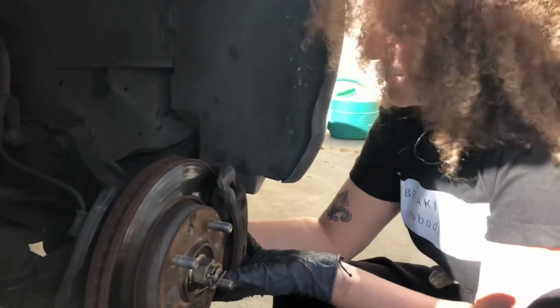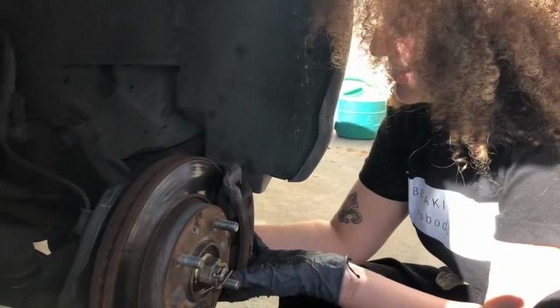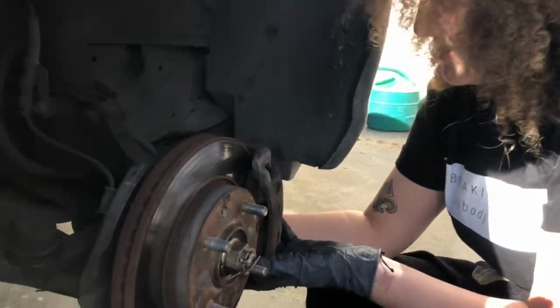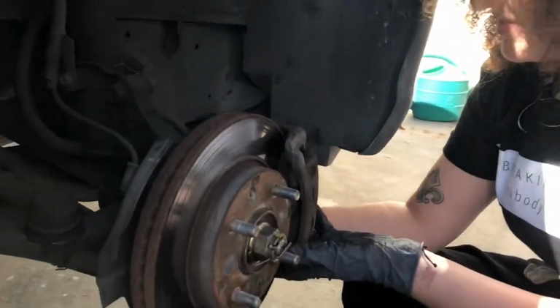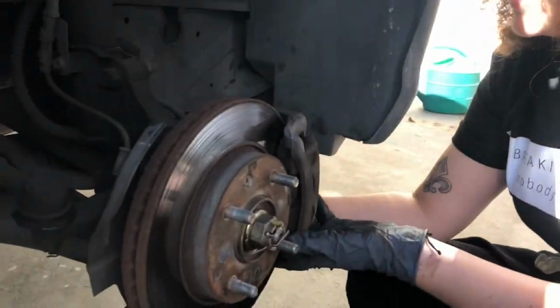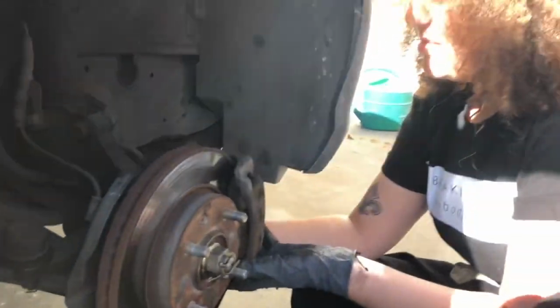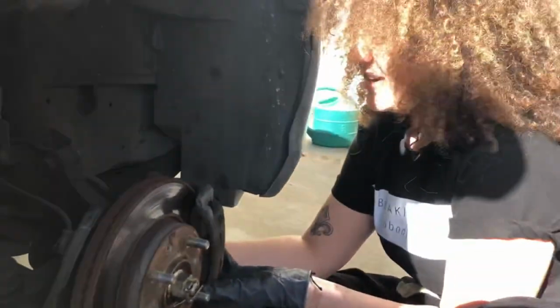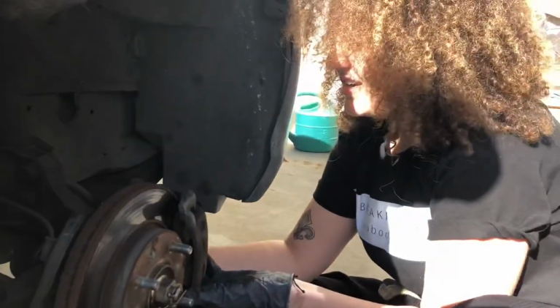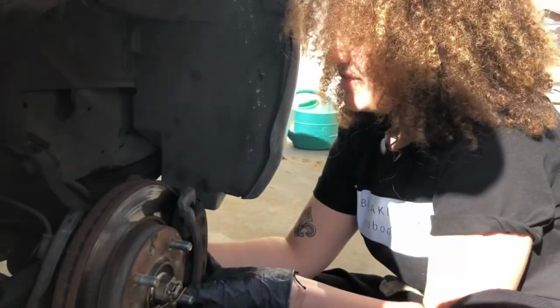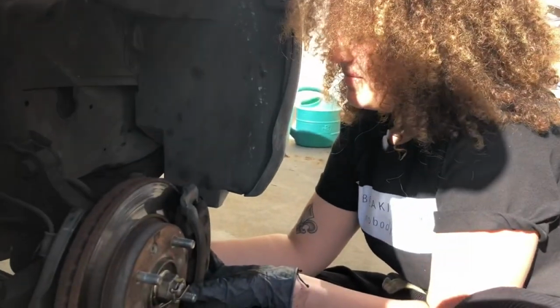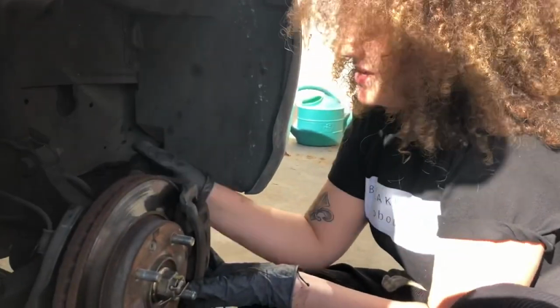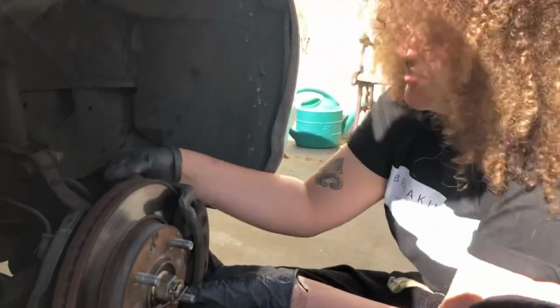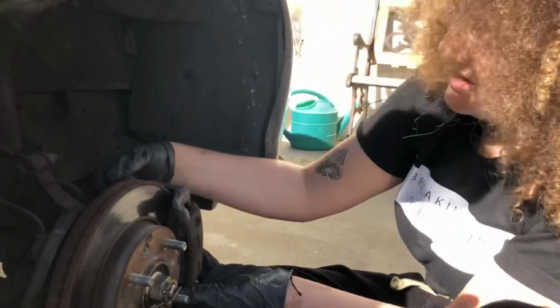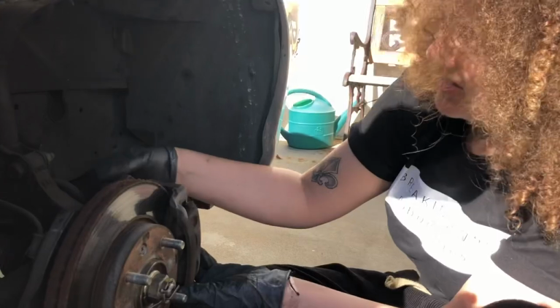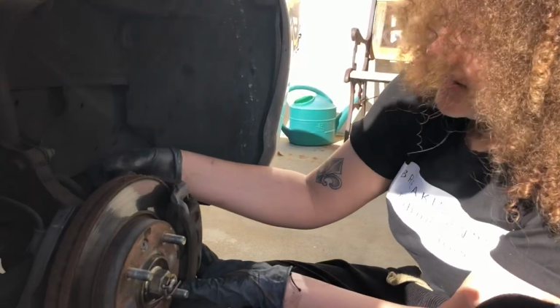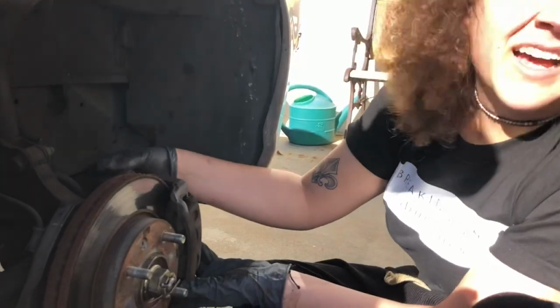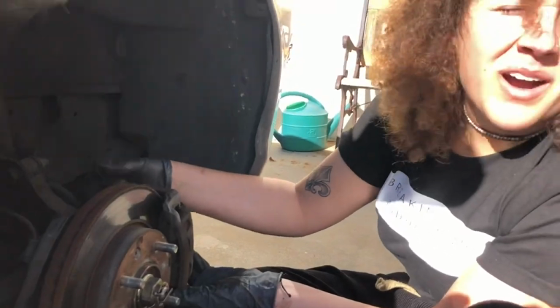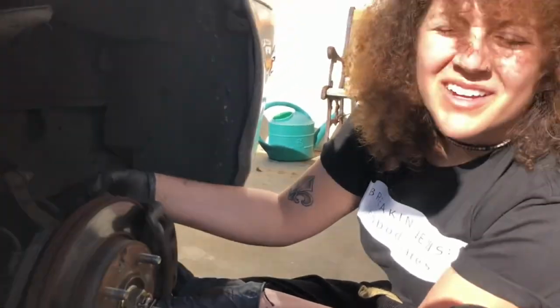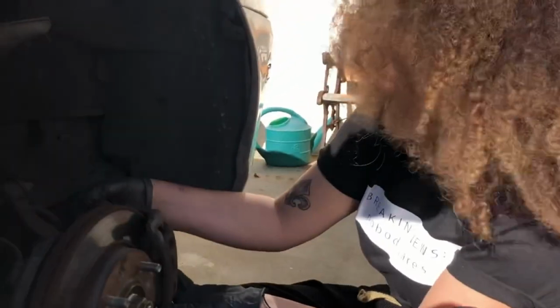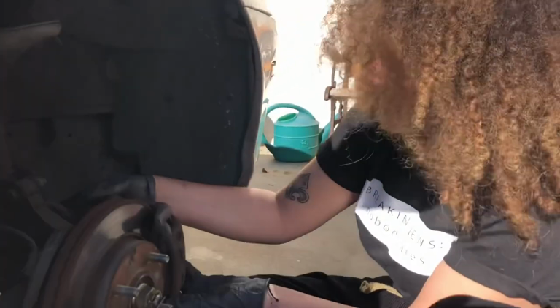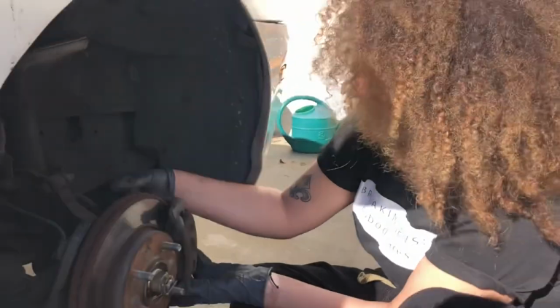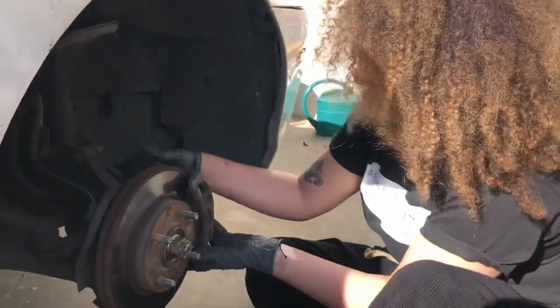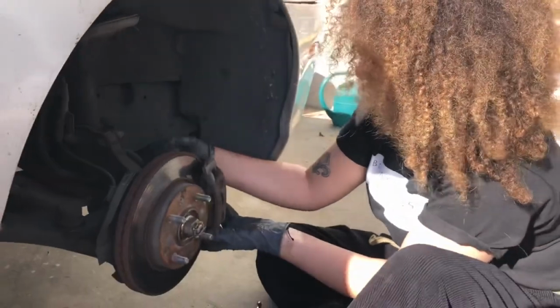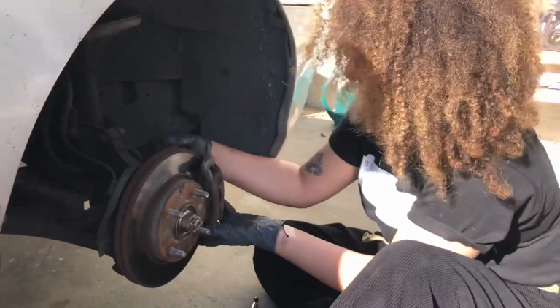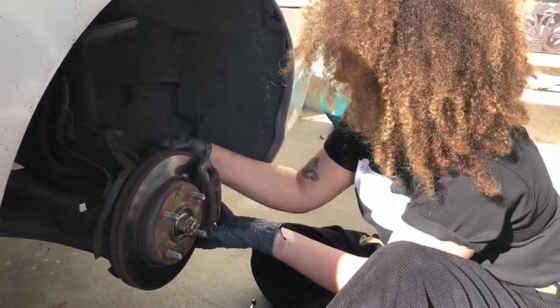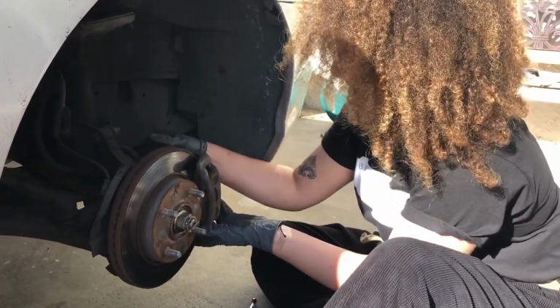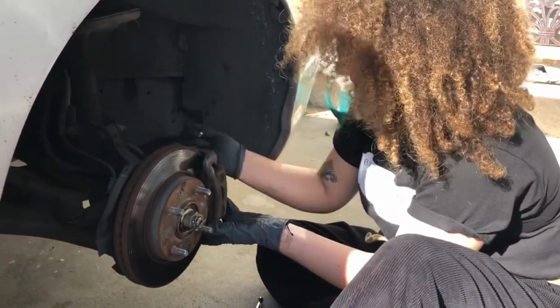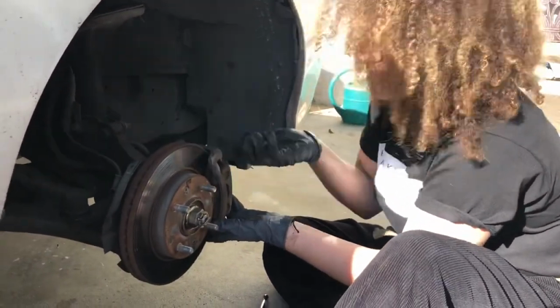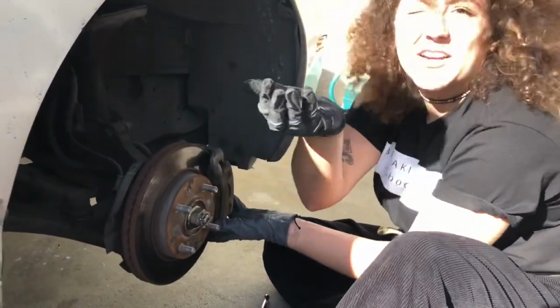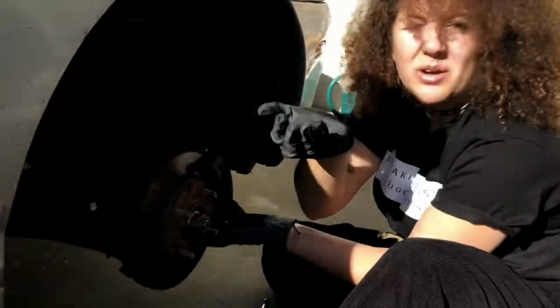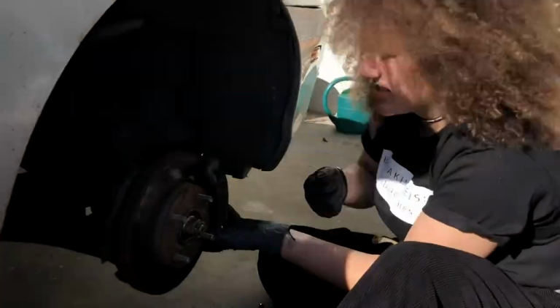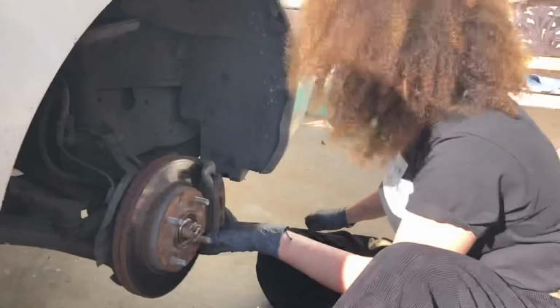So that's the caliper. You want to remove the caliper so you can remove the pads. She's taking the caliper off to get to the pads. Okay, keep track of your bolts.